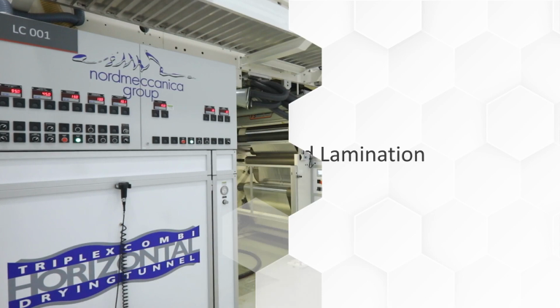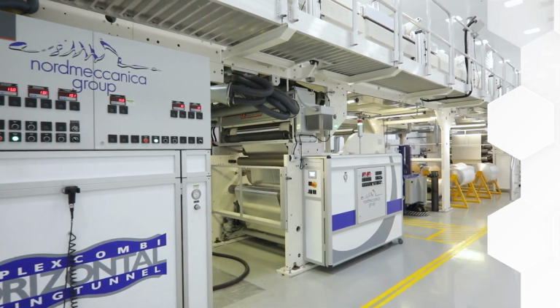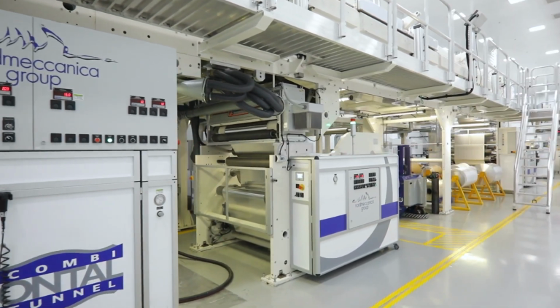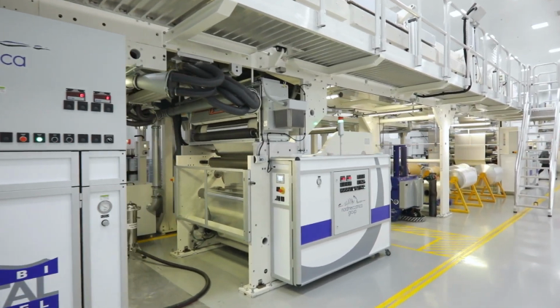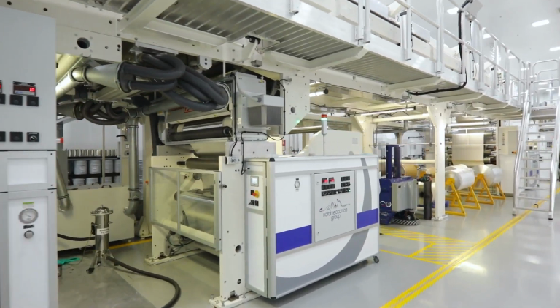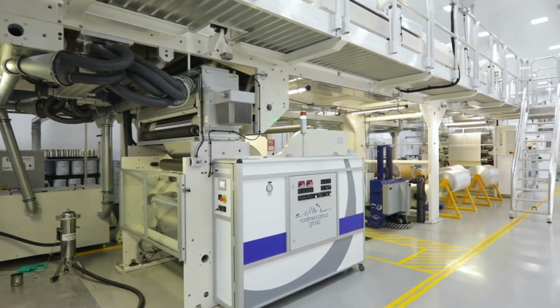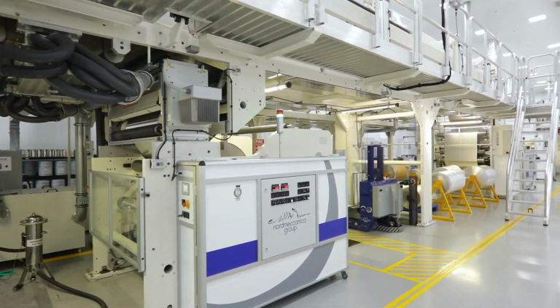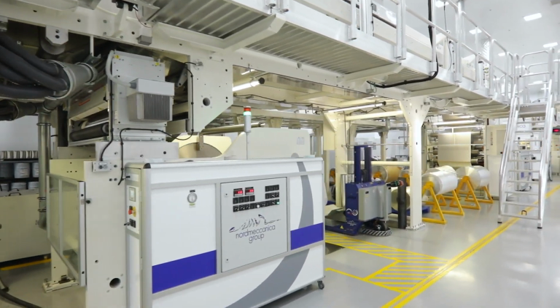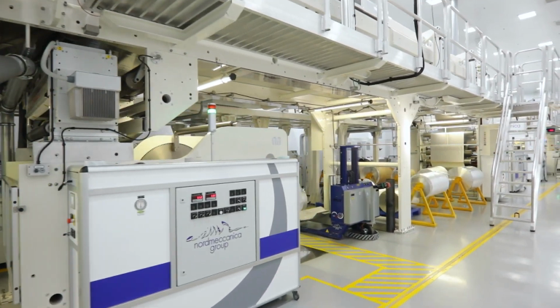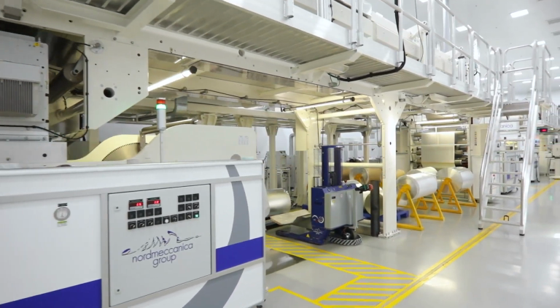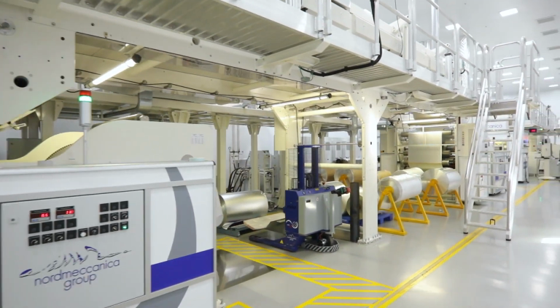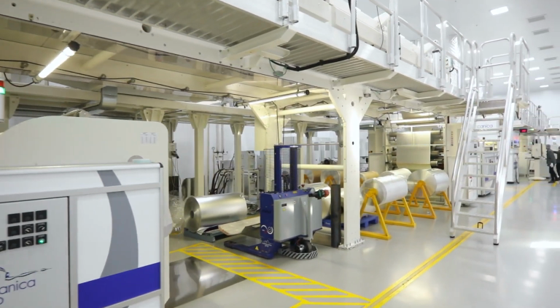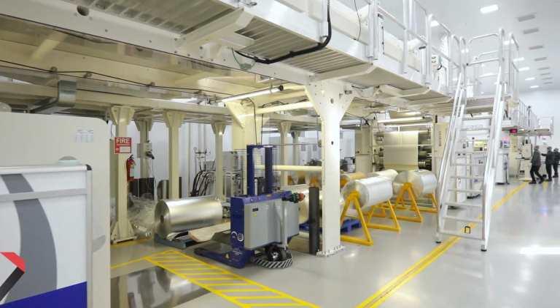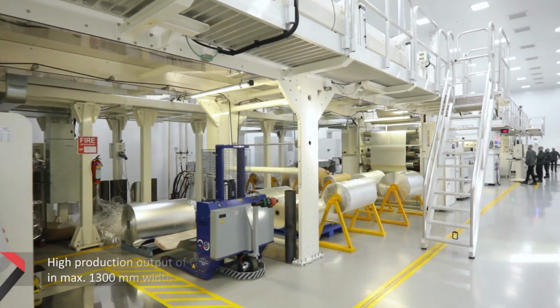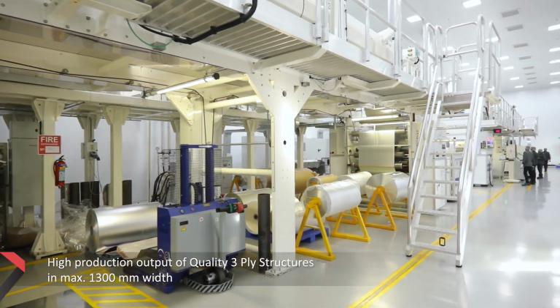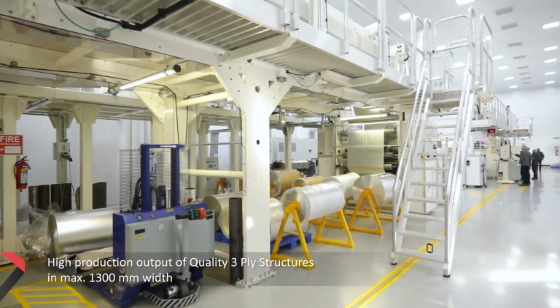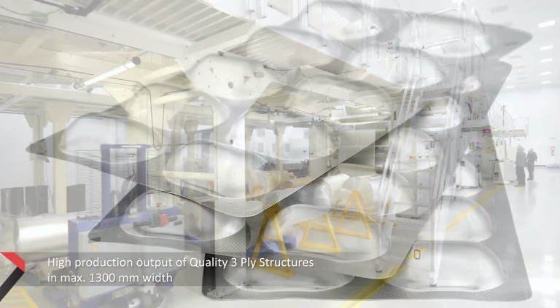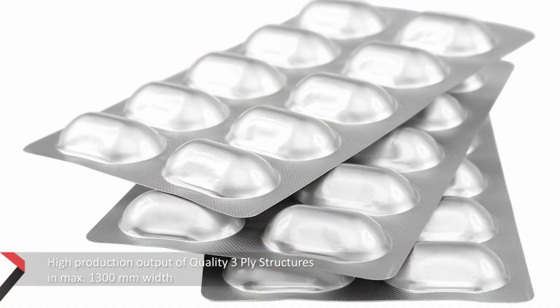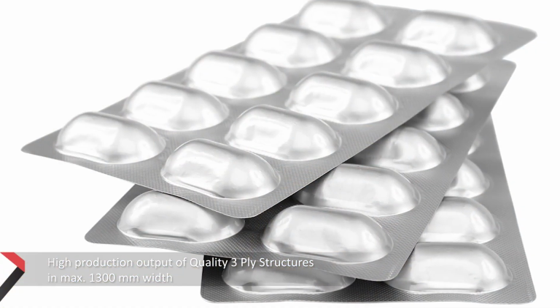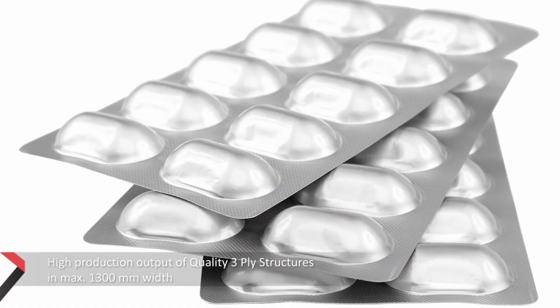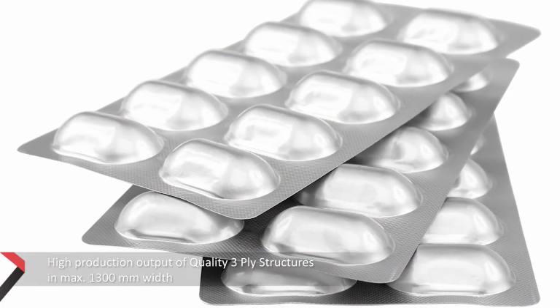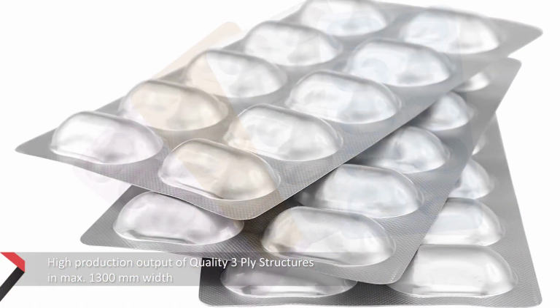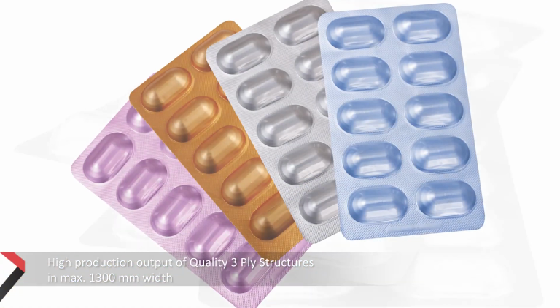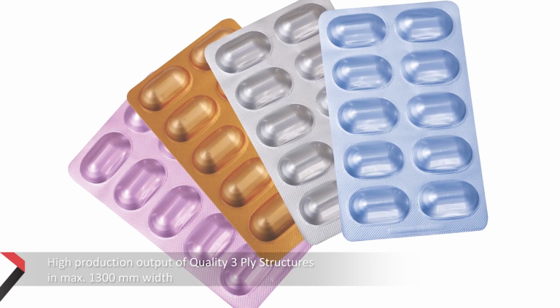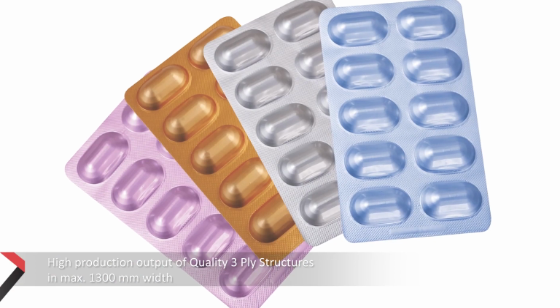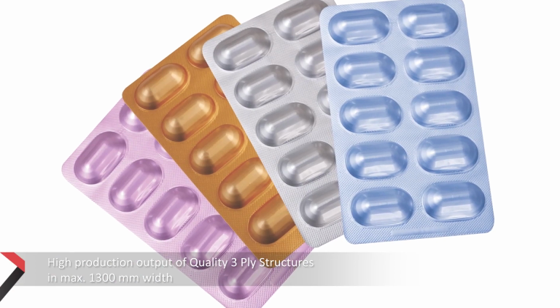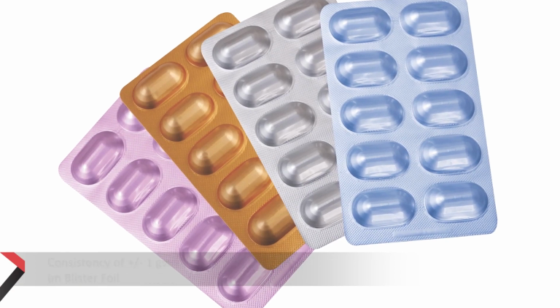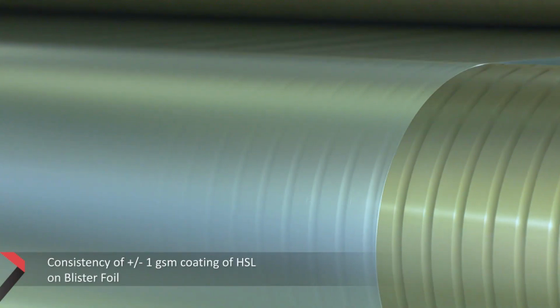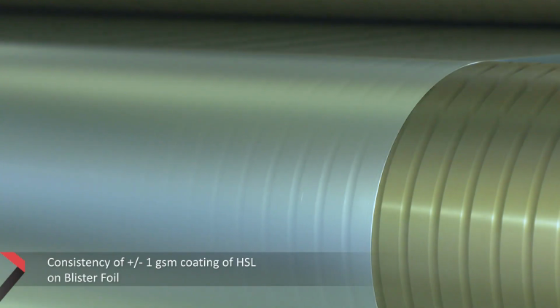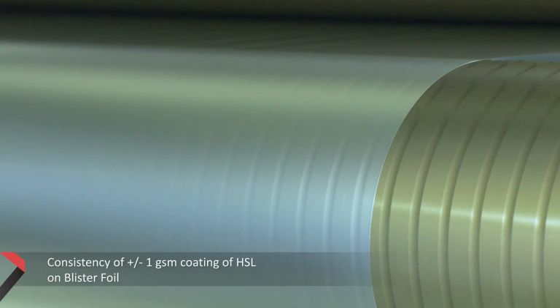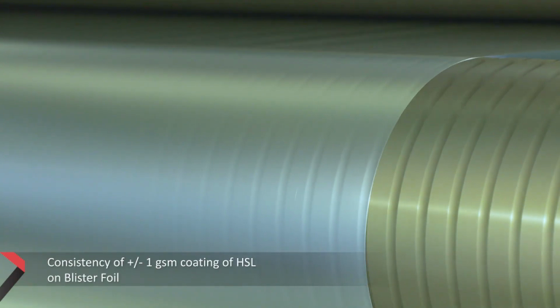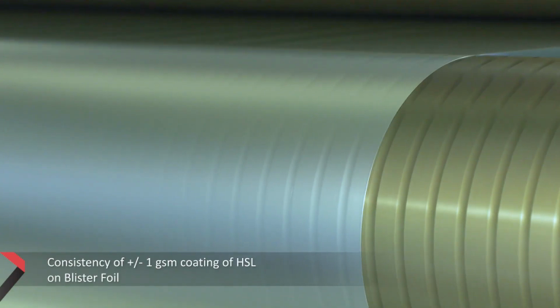The triplex coating and lamination line creates laminate structures of three plies in a single pass. It also coats cold form foil with primer and aluminium foil with HSL.